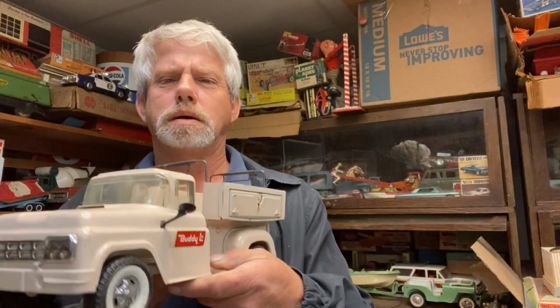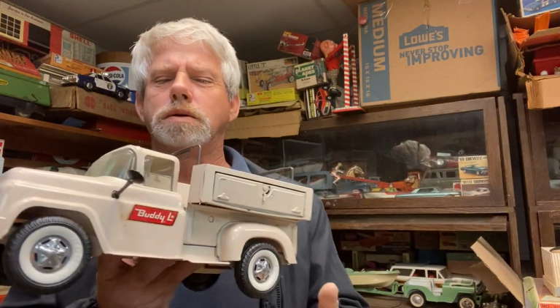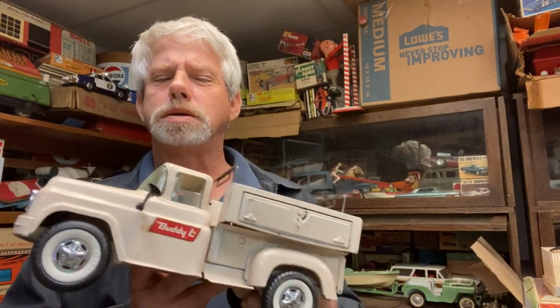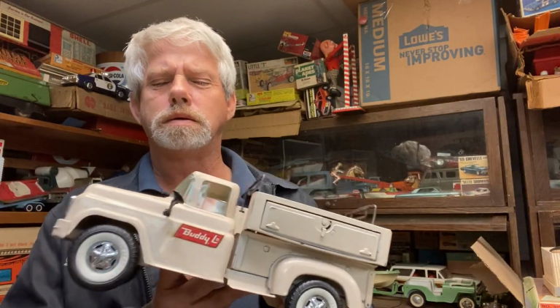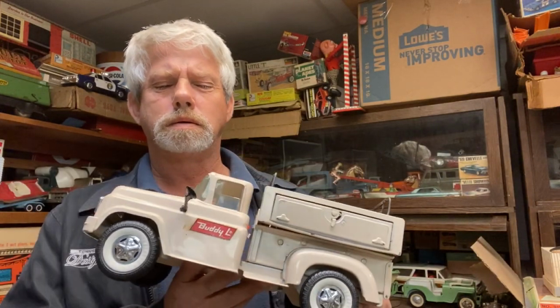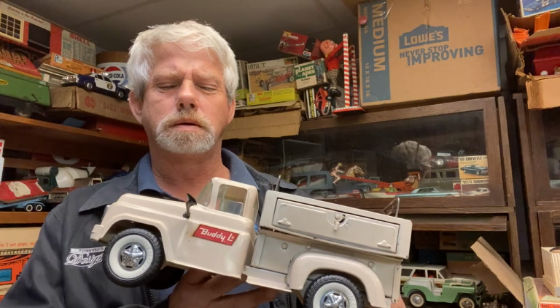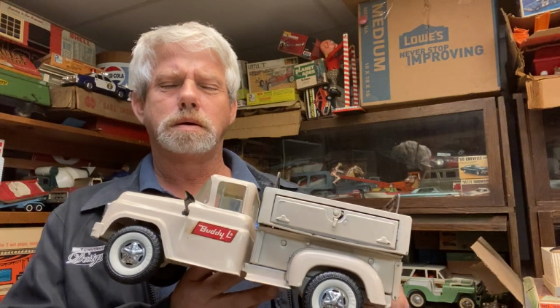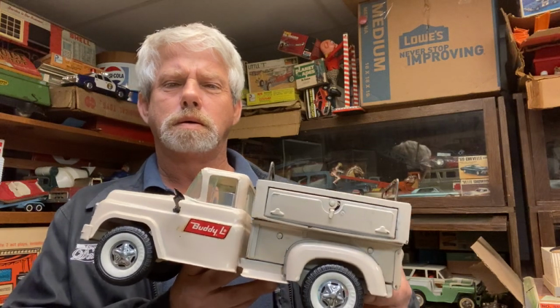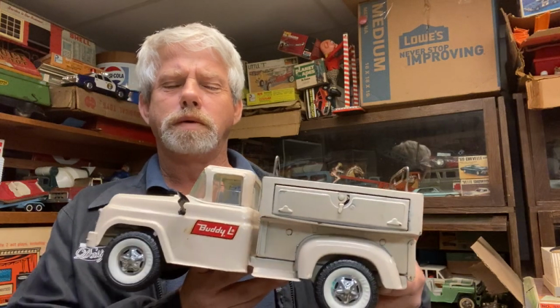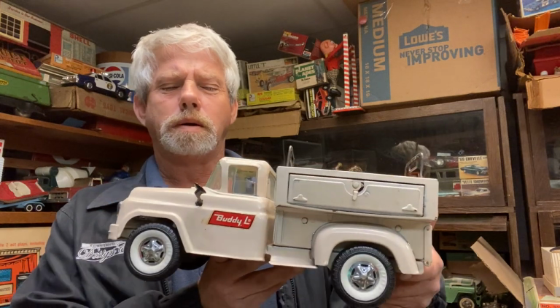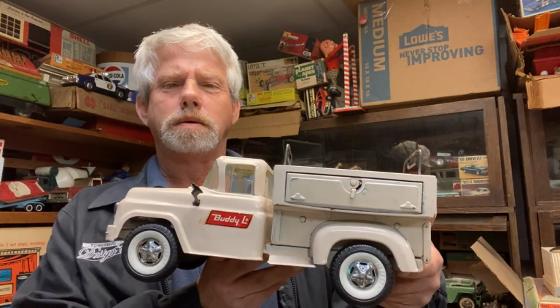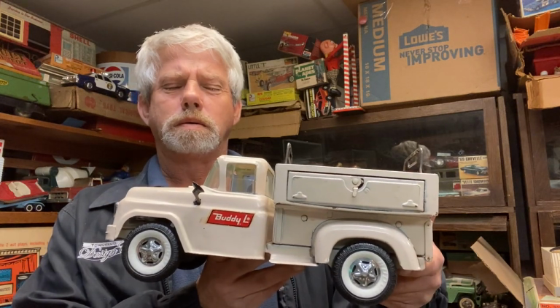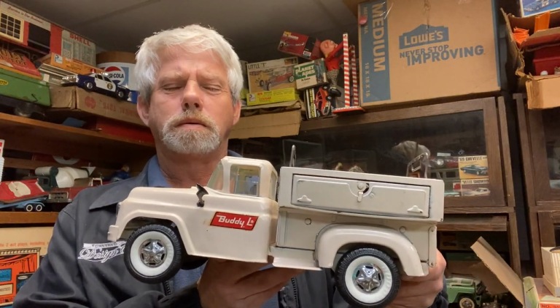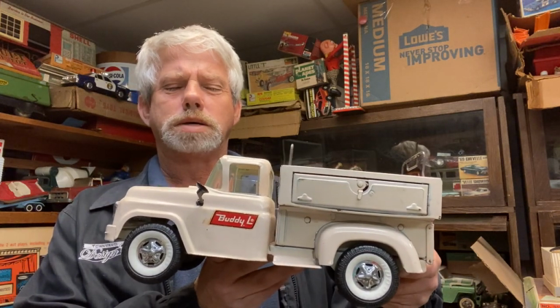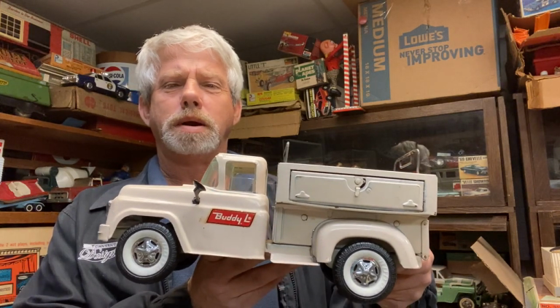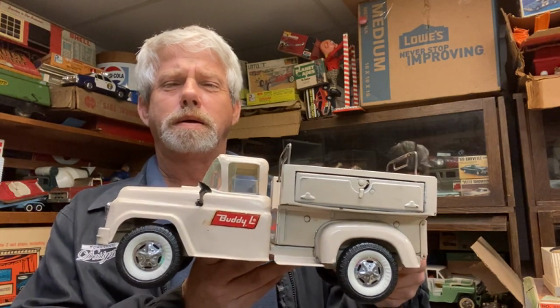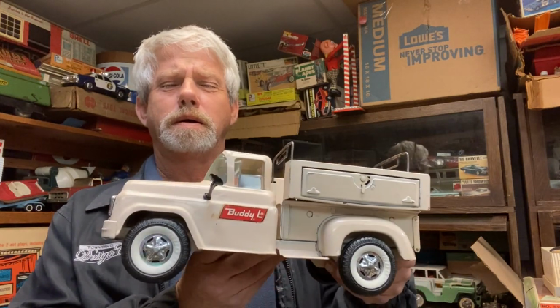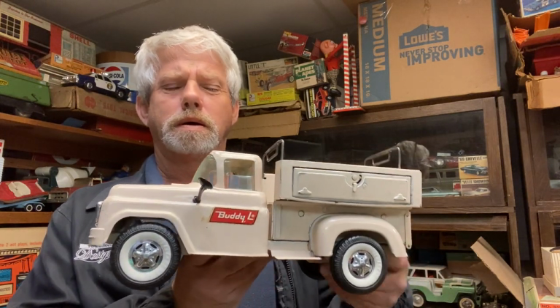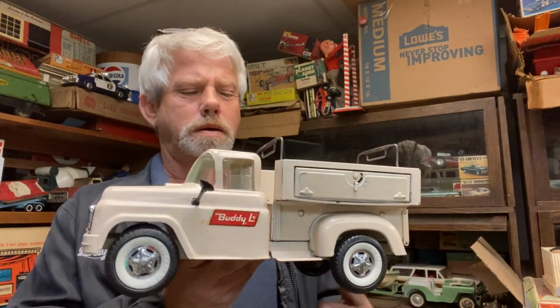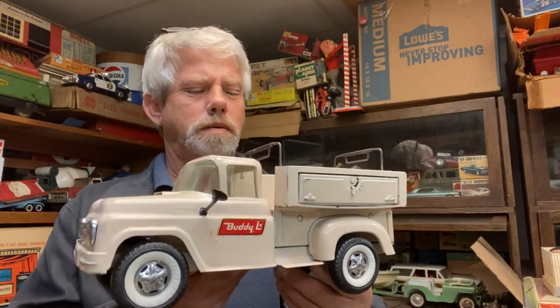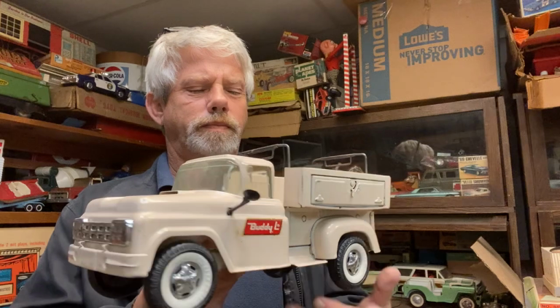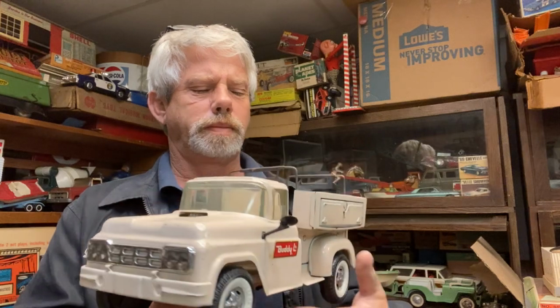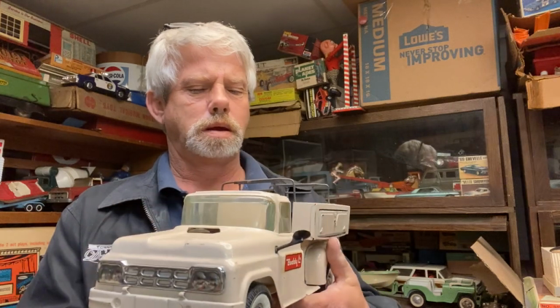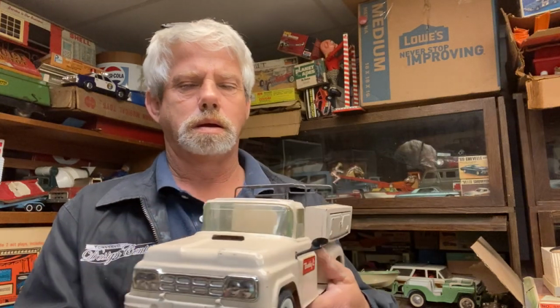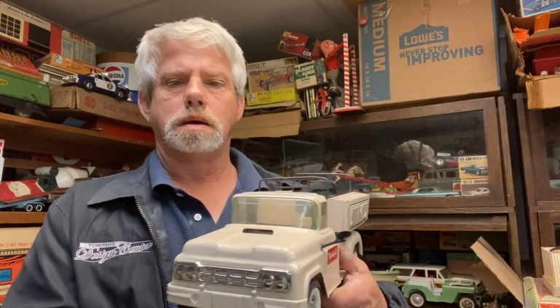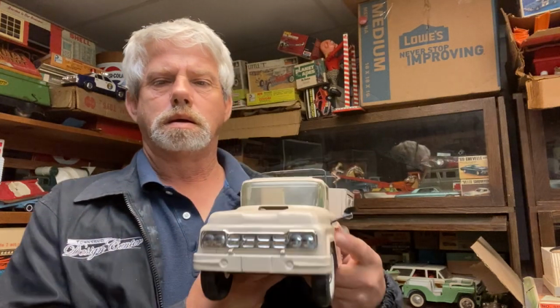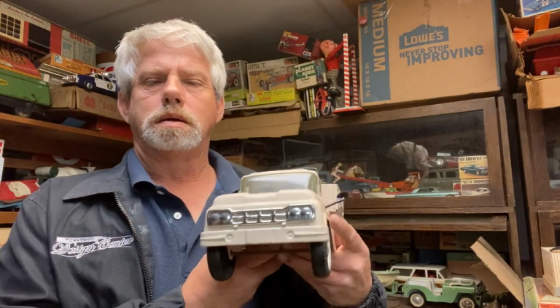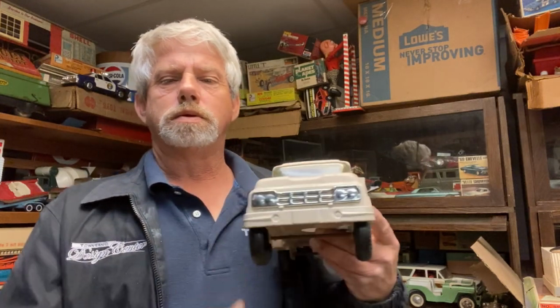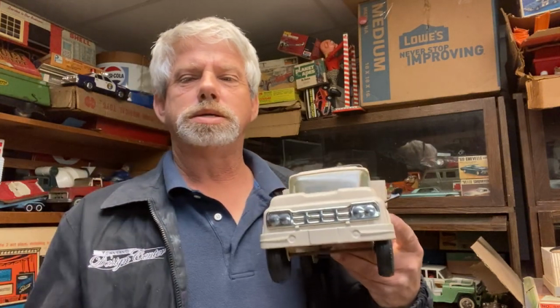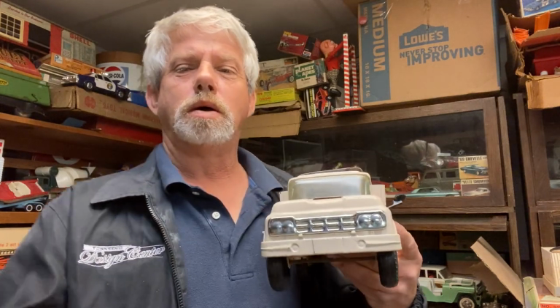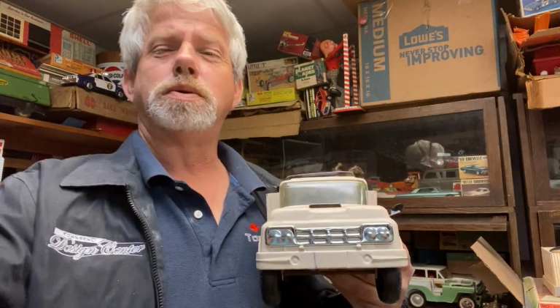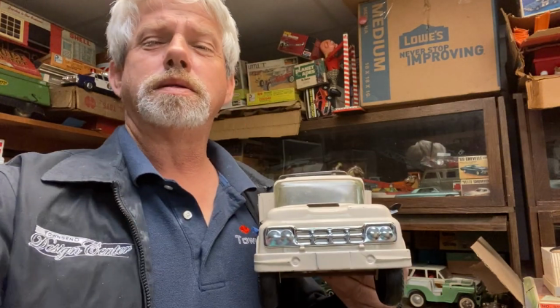It still has the rearview mirror — or the side mirror — on it too. Nice little piece. I hope you enjoy, thanks.